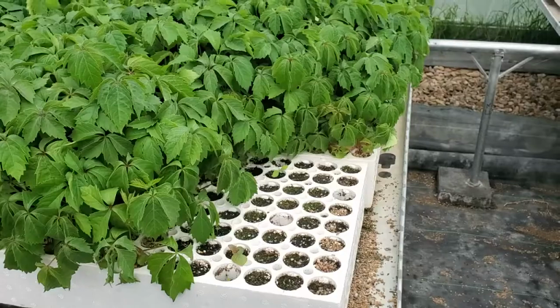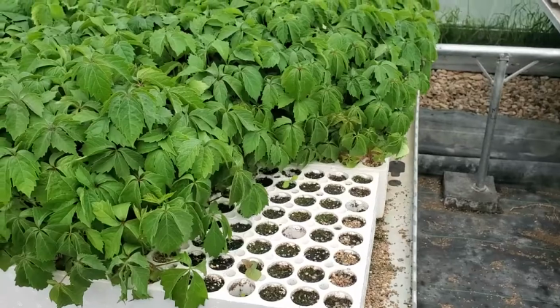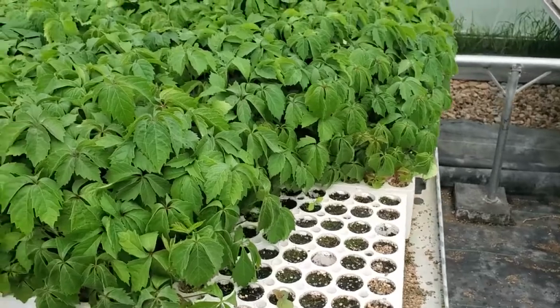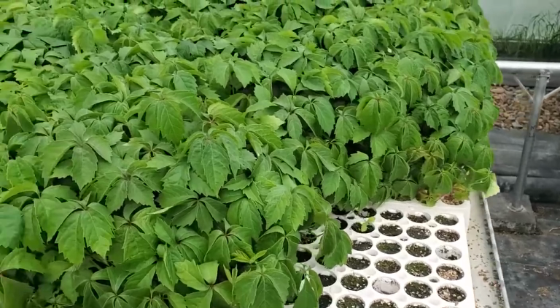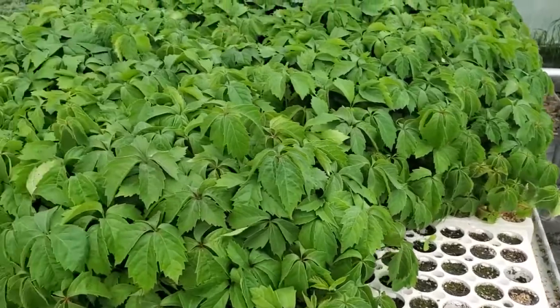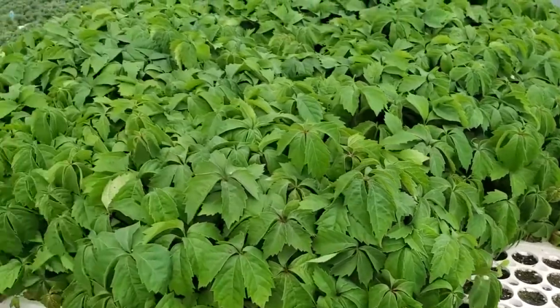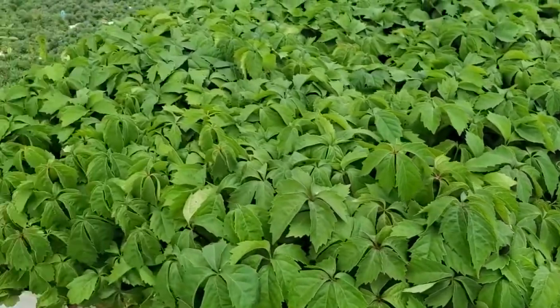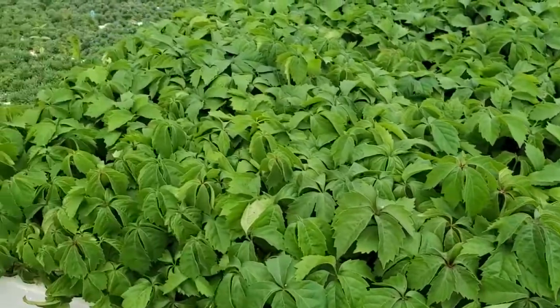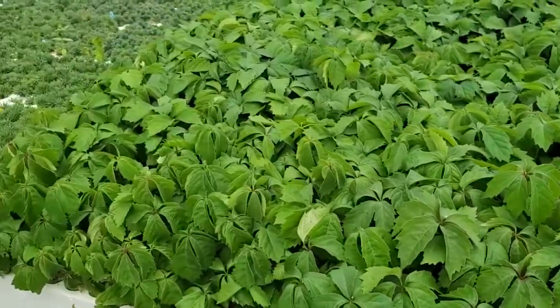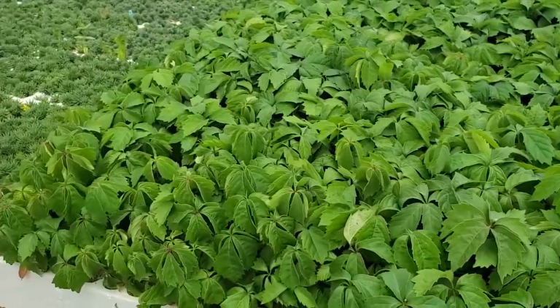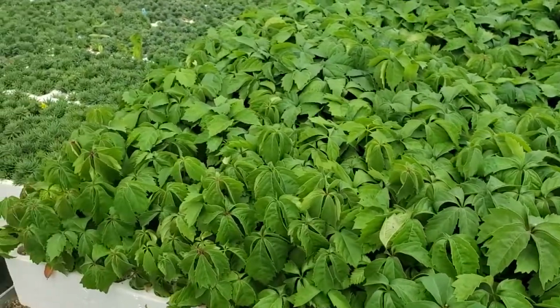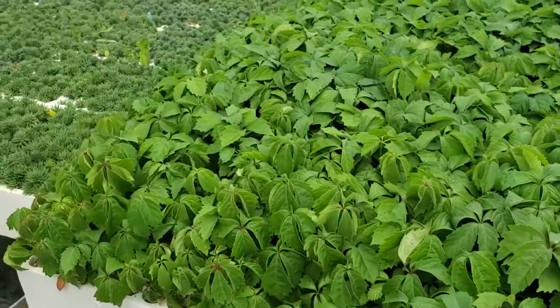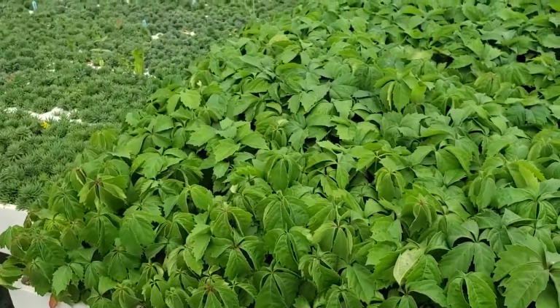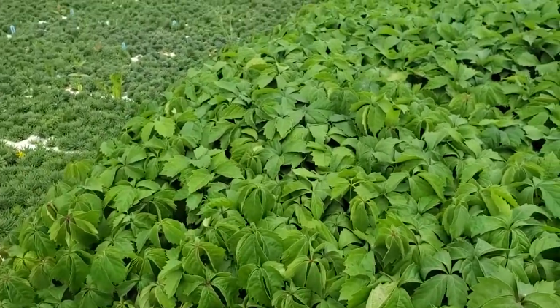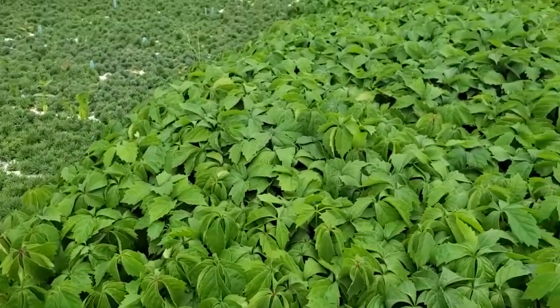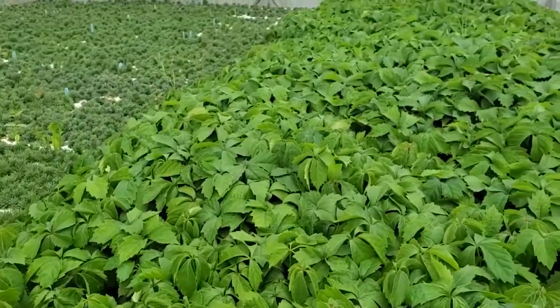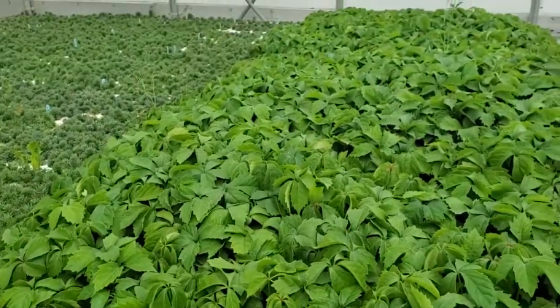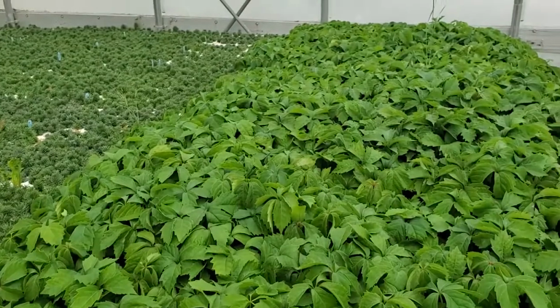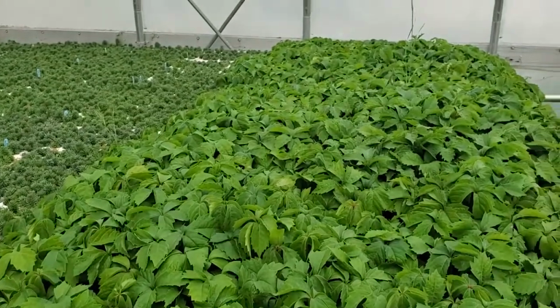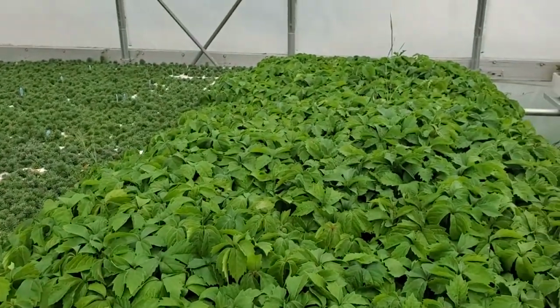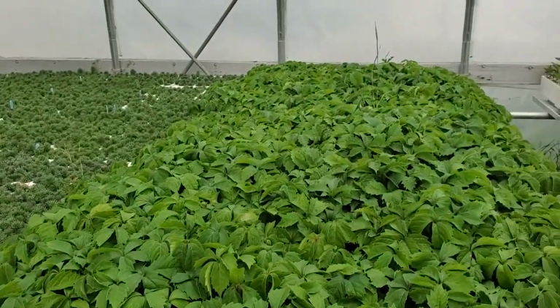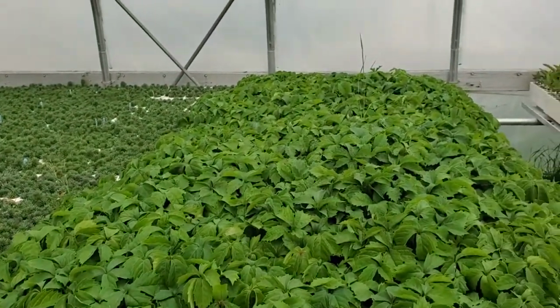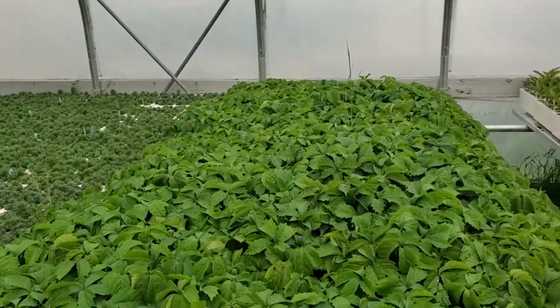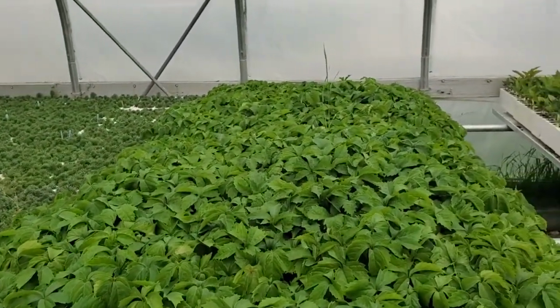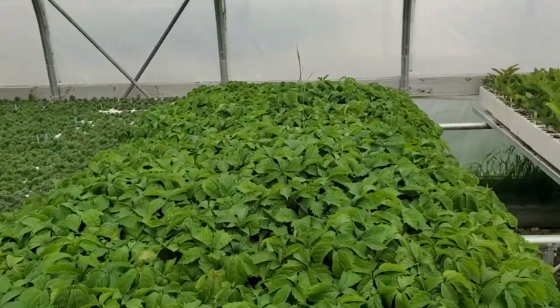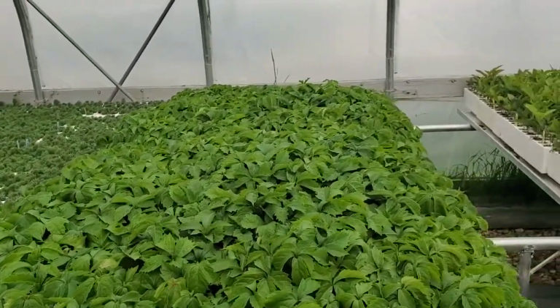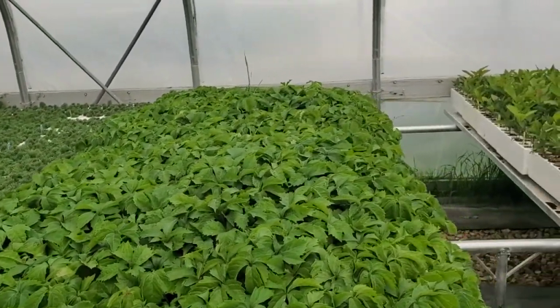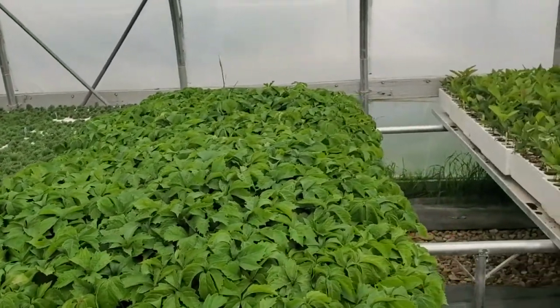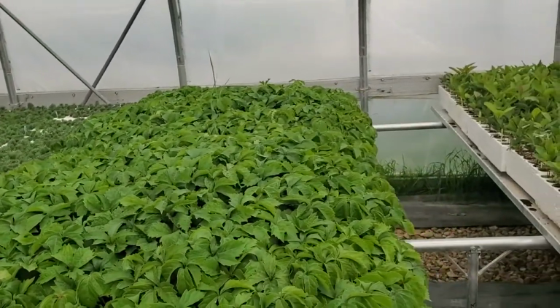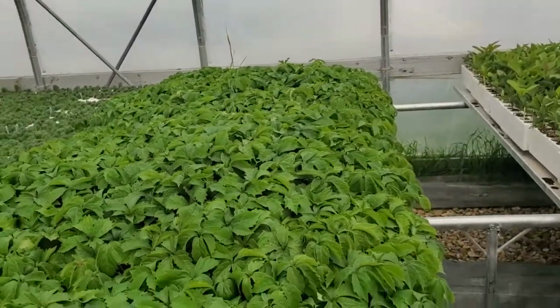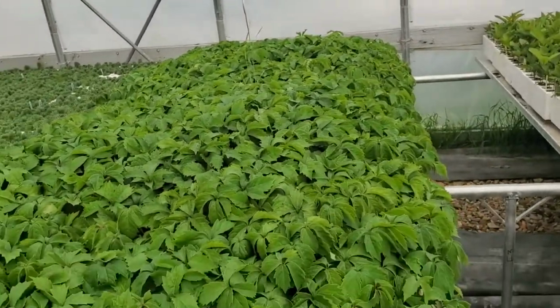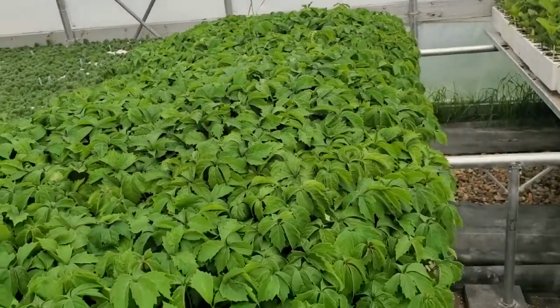Here we are at the Virginia Creeper. Lots of people tell us, how do you grow Virginia Creeper? It's a big, long vine. How are you gonna get that to me? How are you gonna put that in a box?